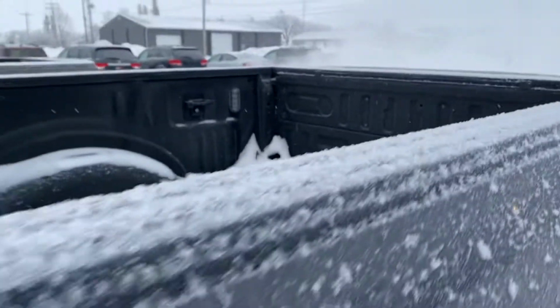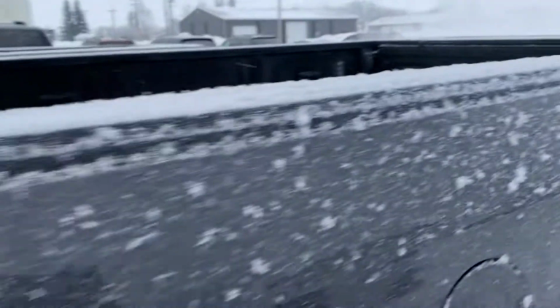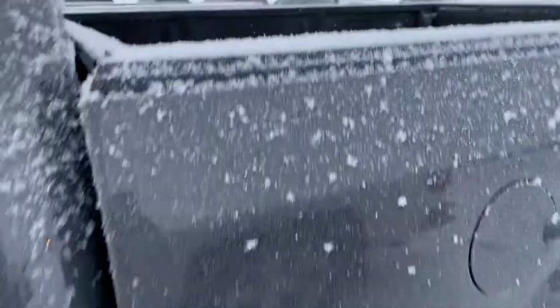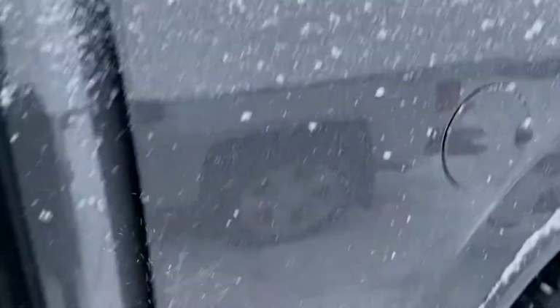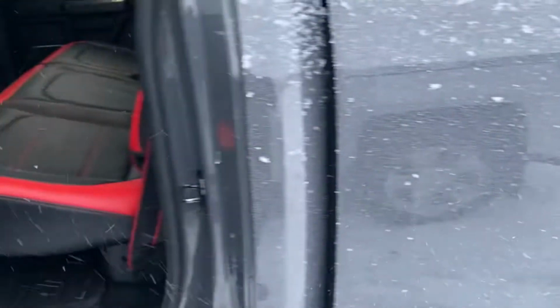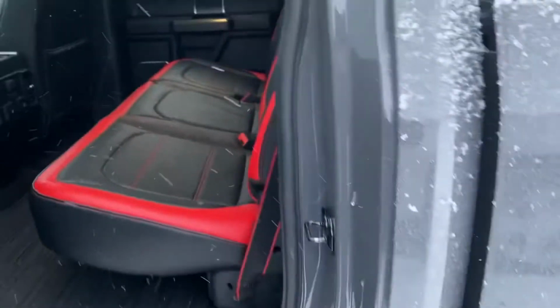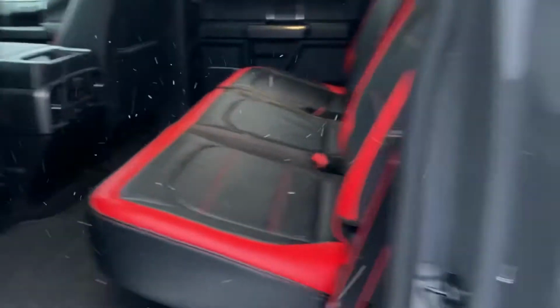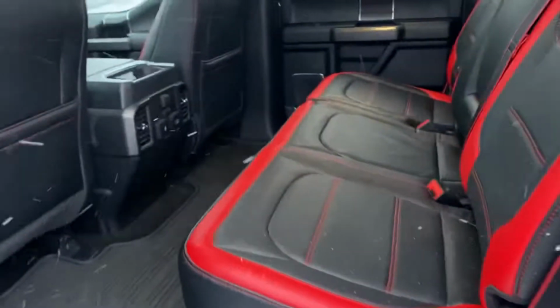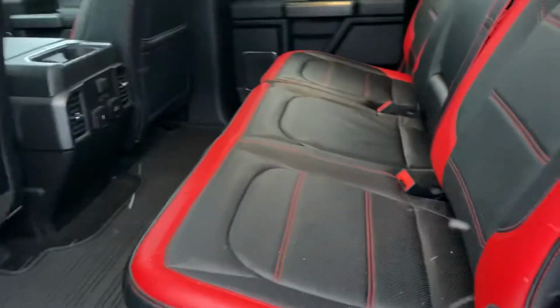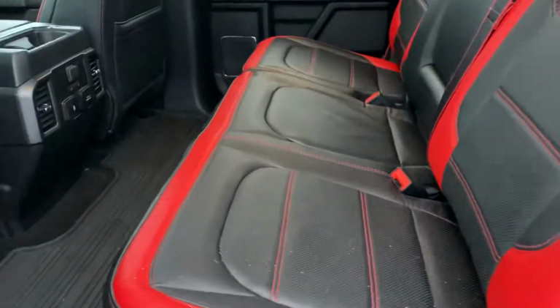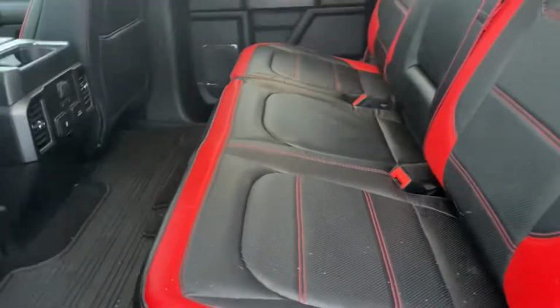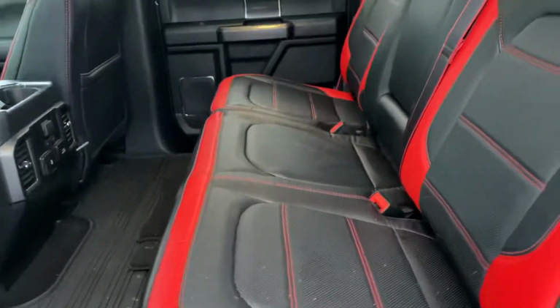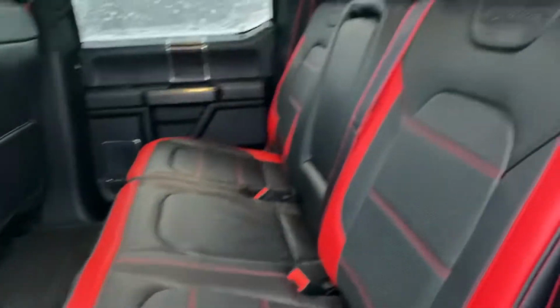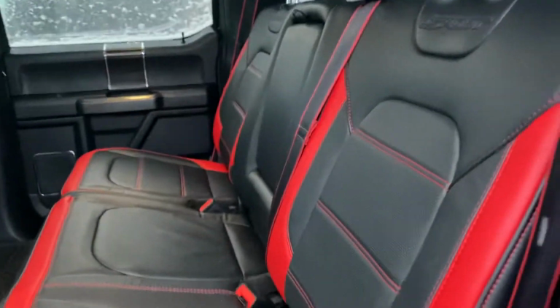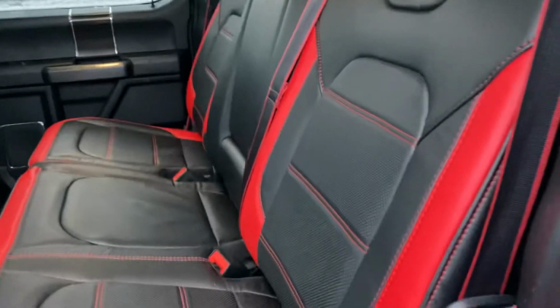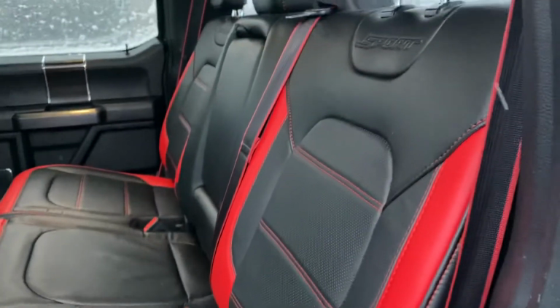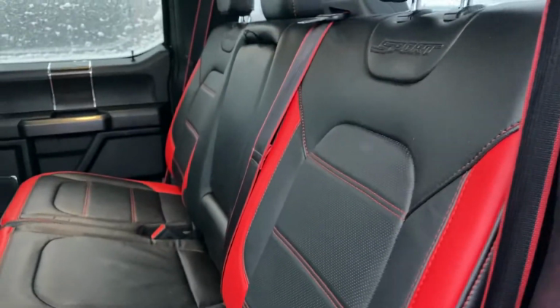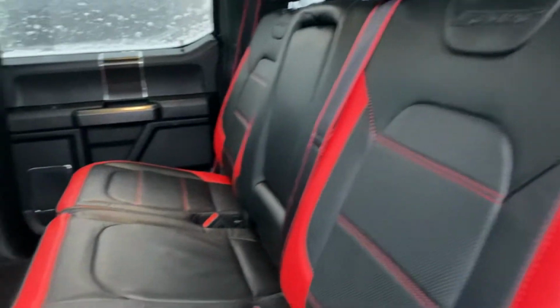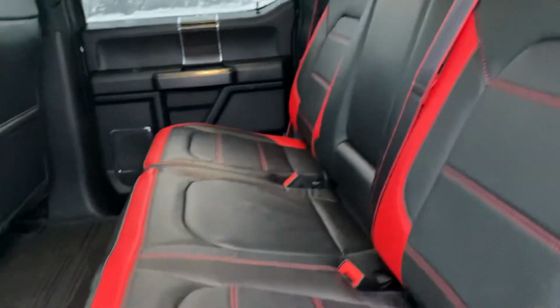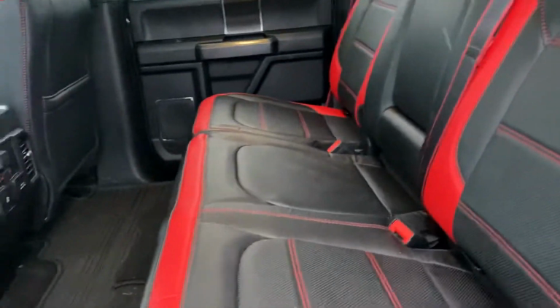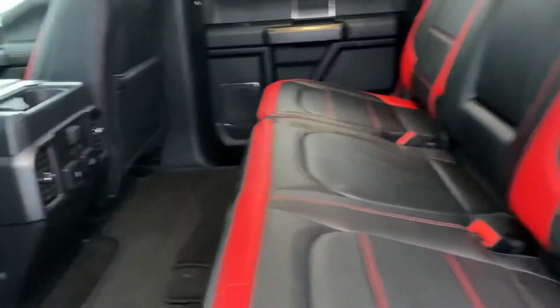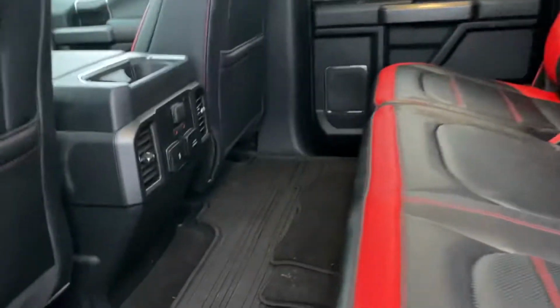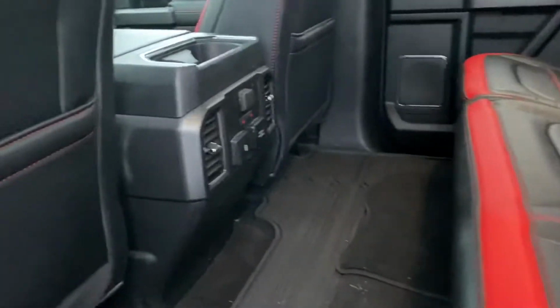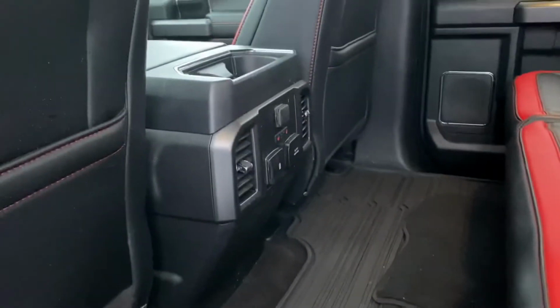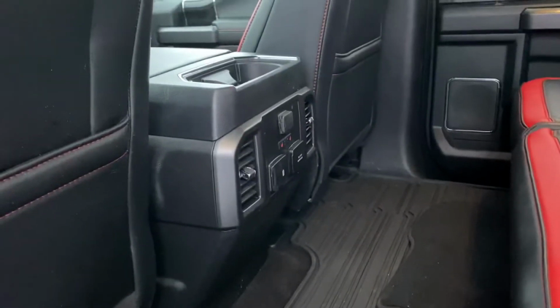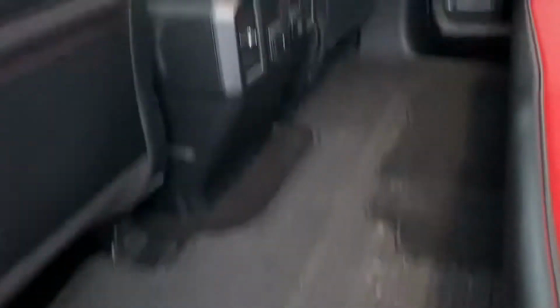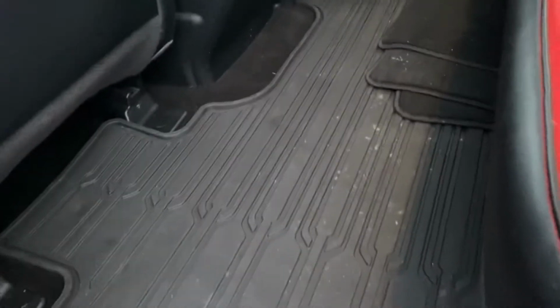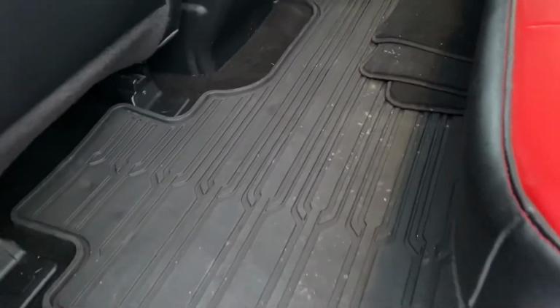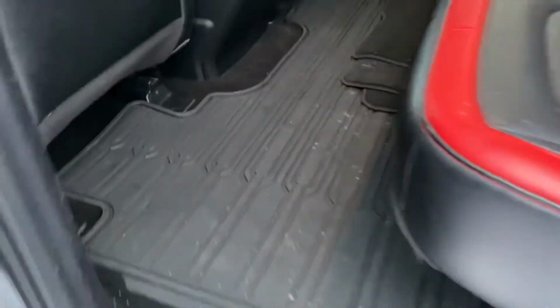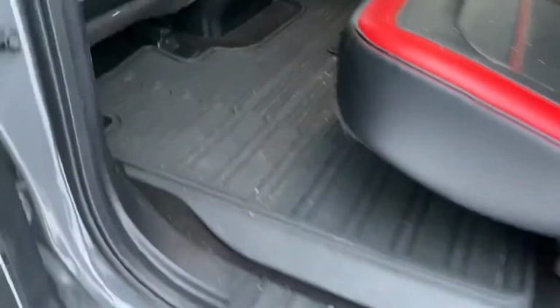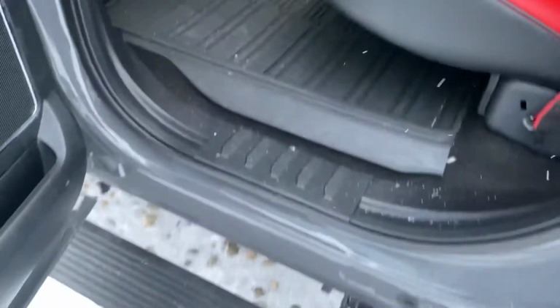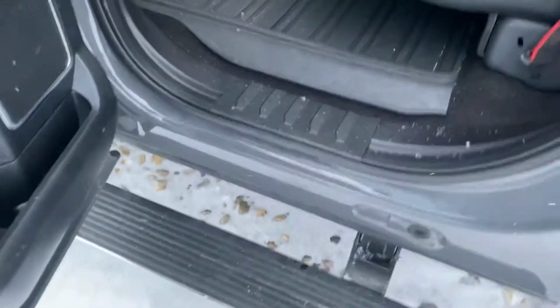You got a tailgate step to take you to the back seat. It's a little chilly today, but it's got those special edition seats with red trim and black leather interior. You got heated seats in the back as well as nice rubber mats and power running boards.